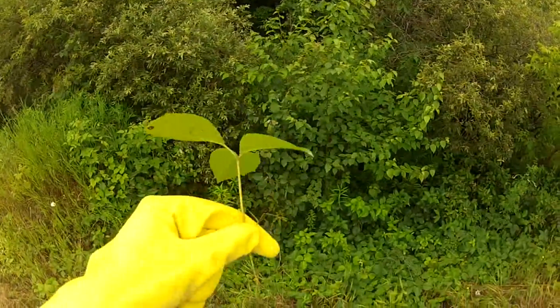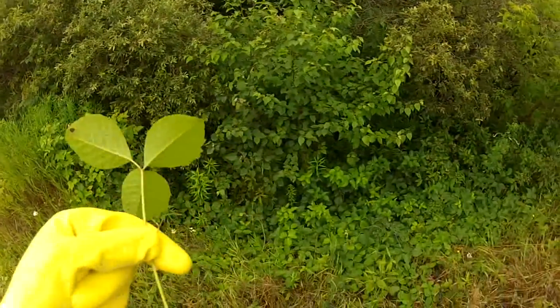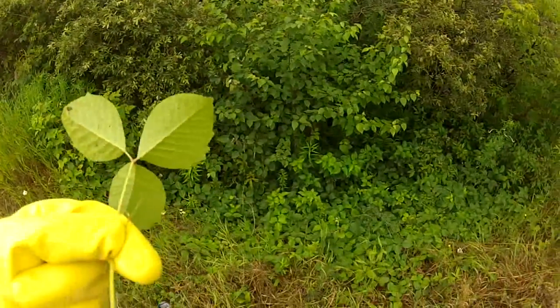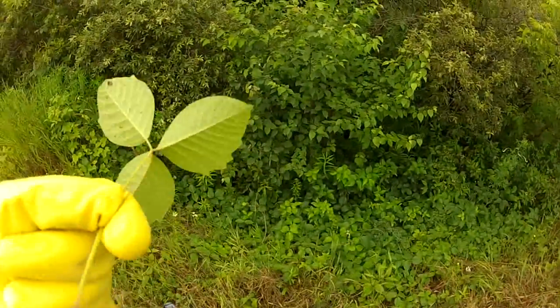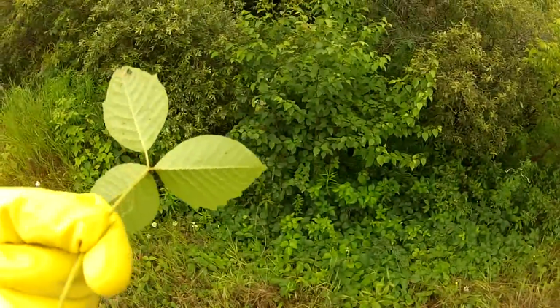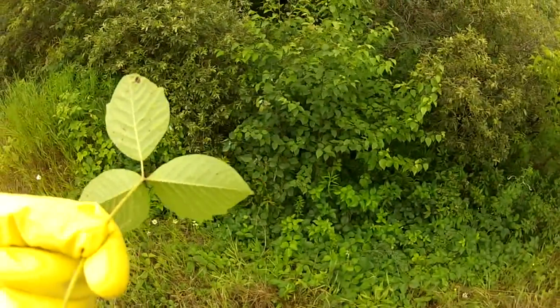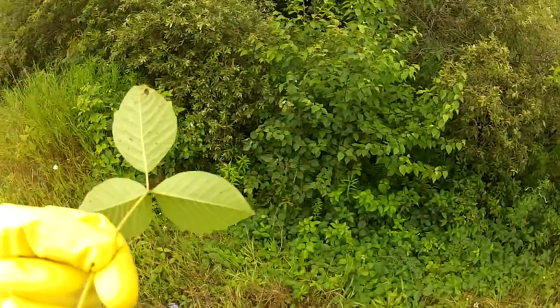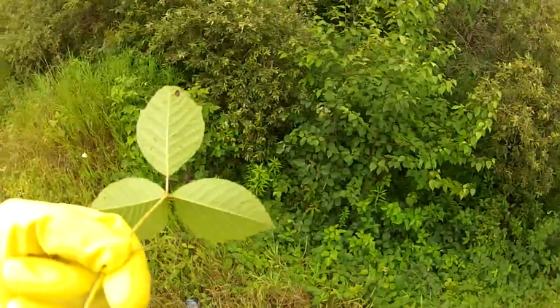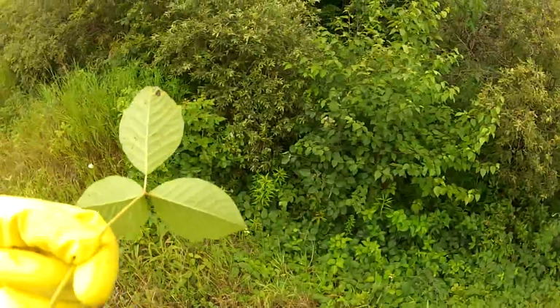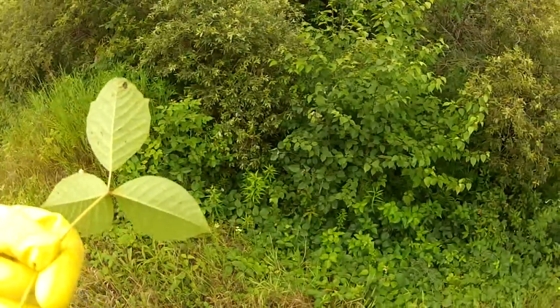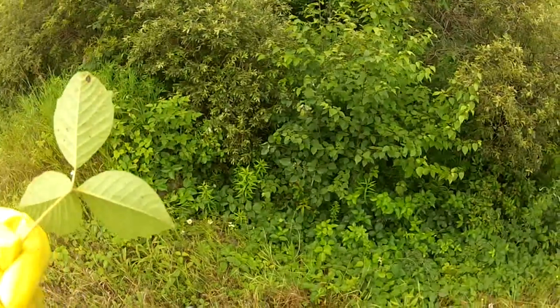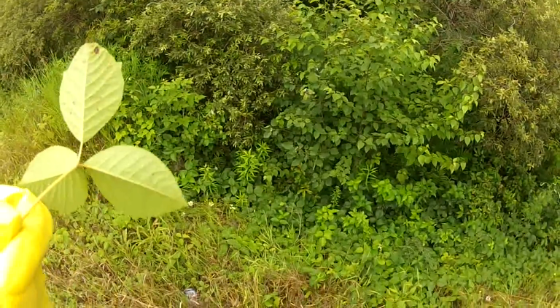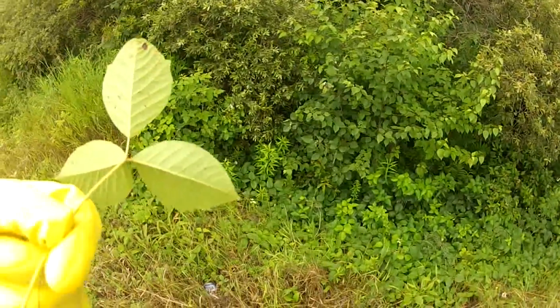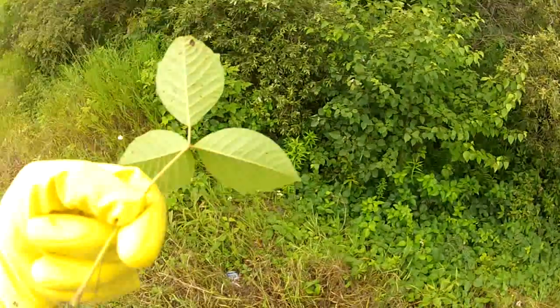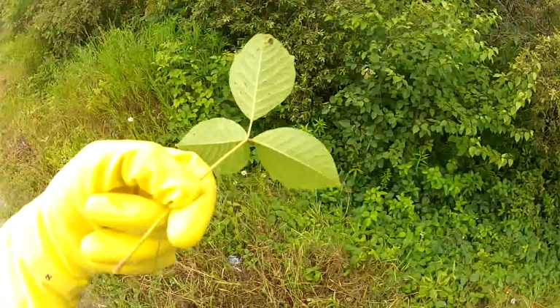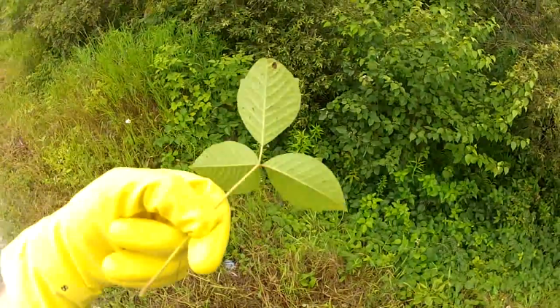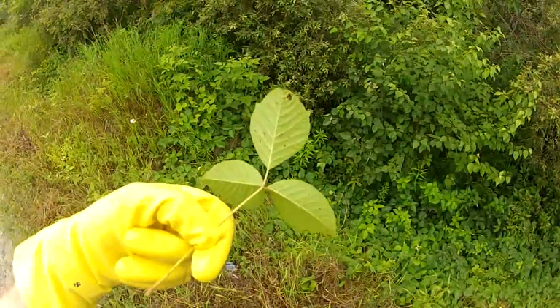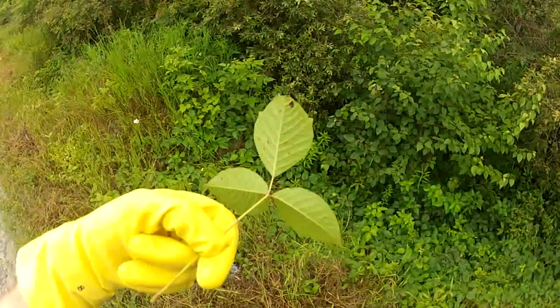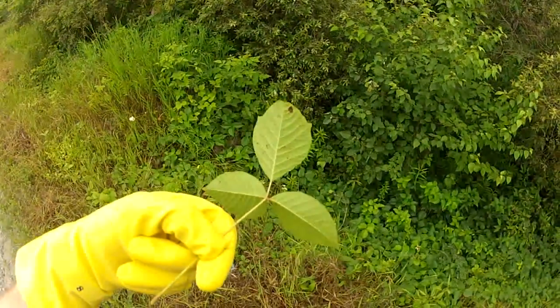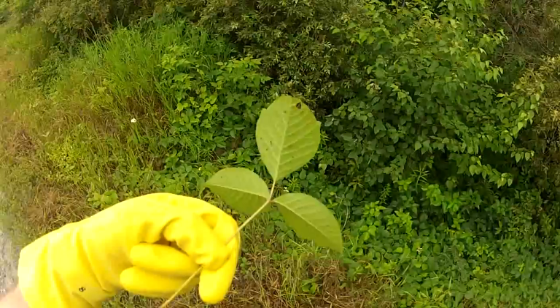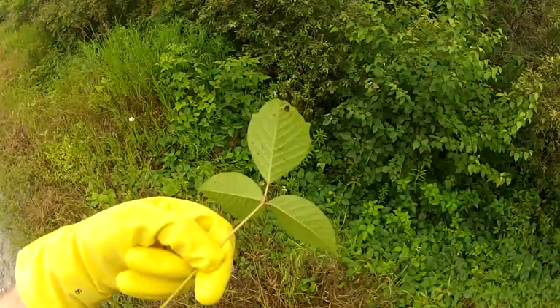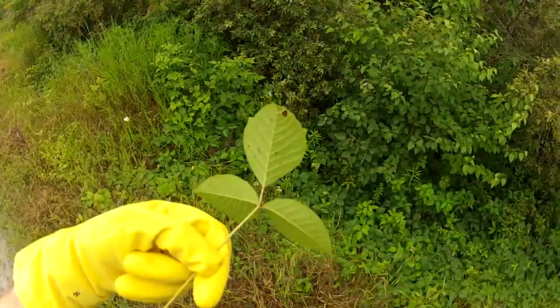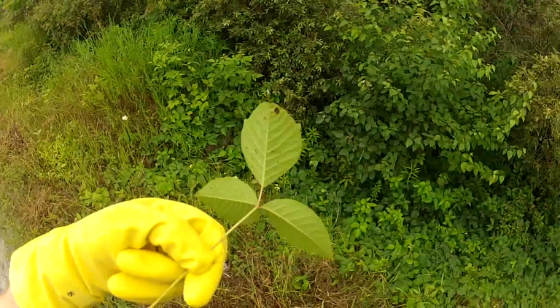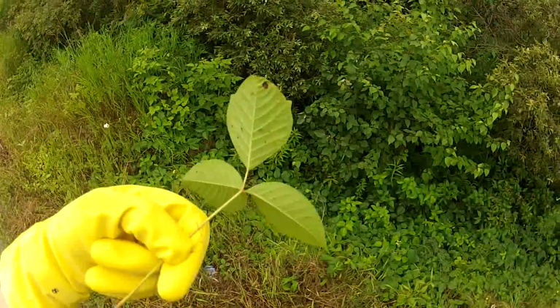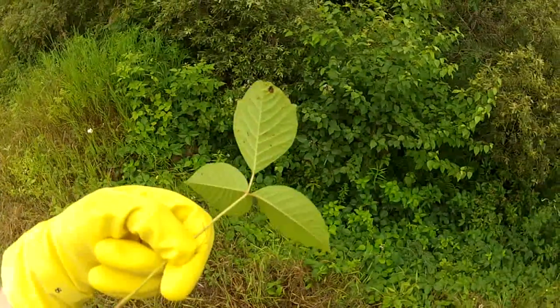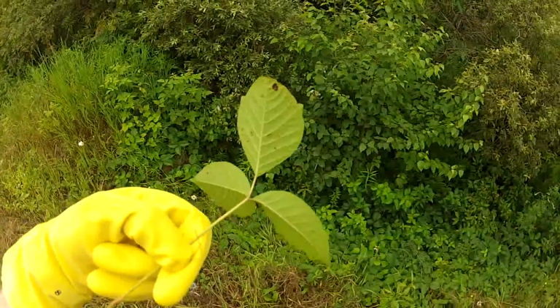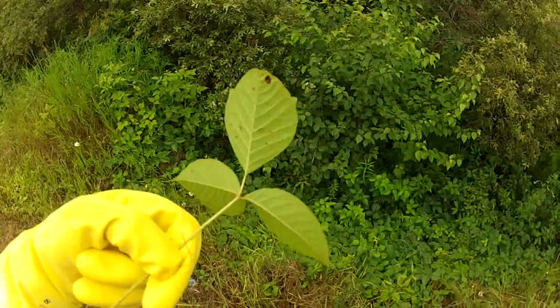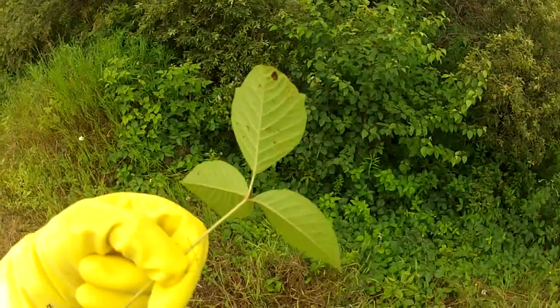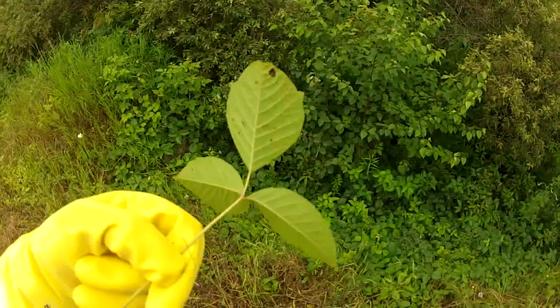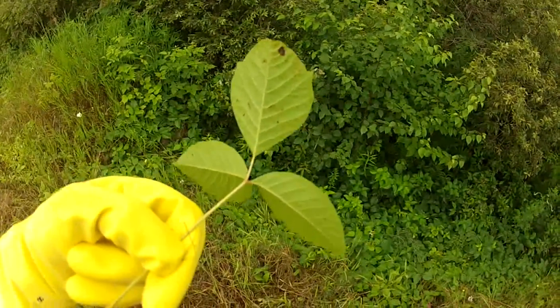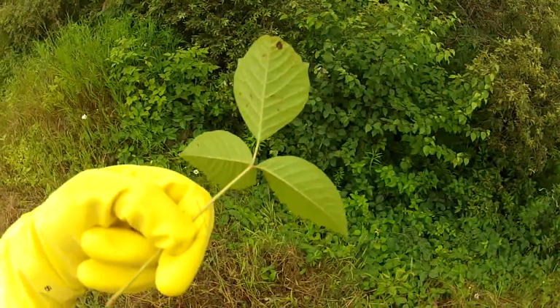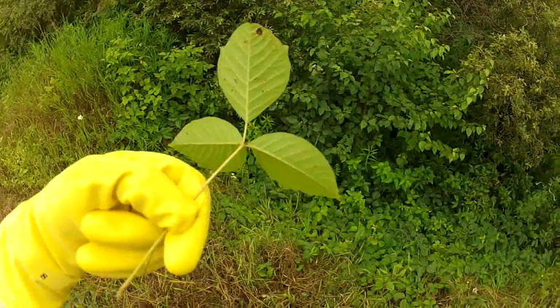Poison ivy tends to be a dullish white on the bottom side of the leaf, but you'll very seldomly be able to see that unless you actually touch the plant.